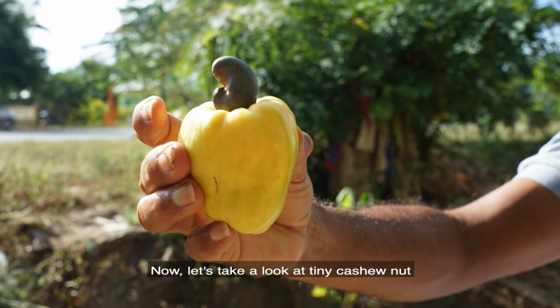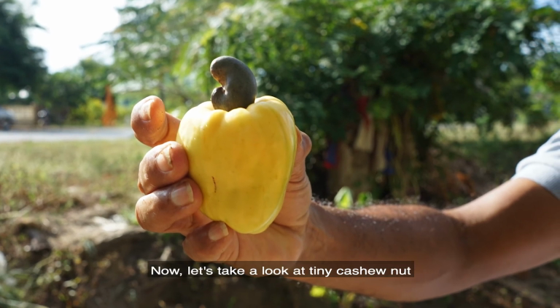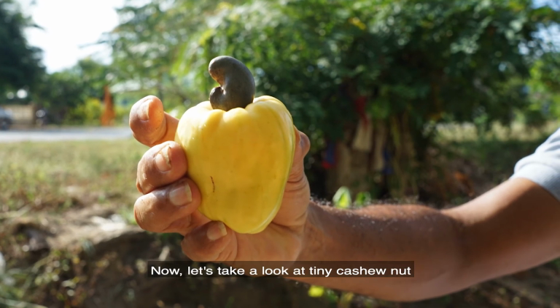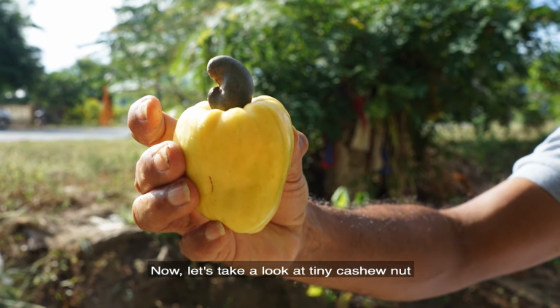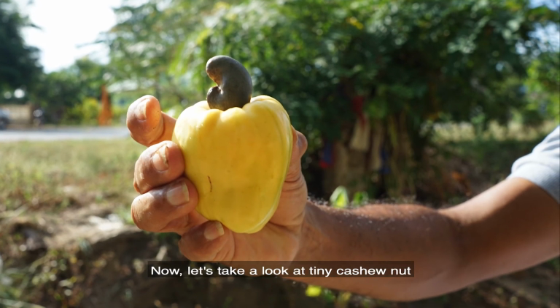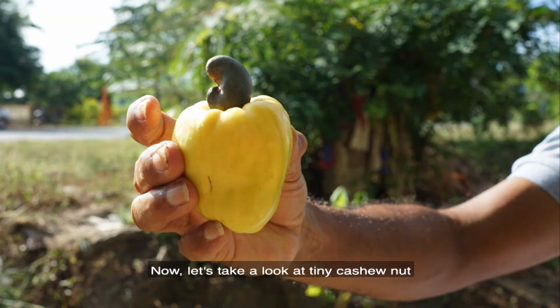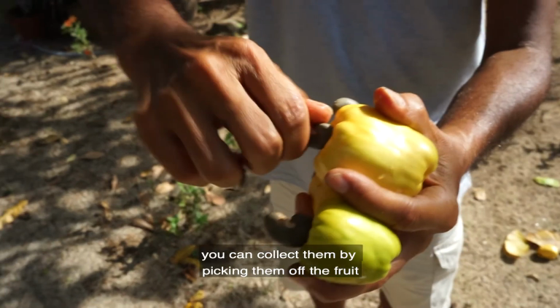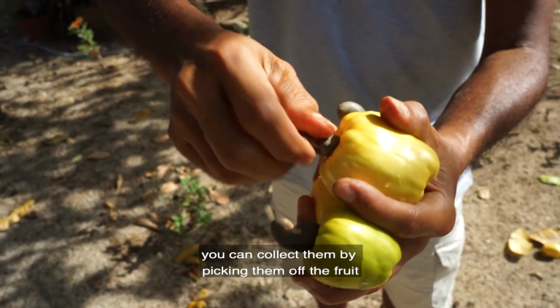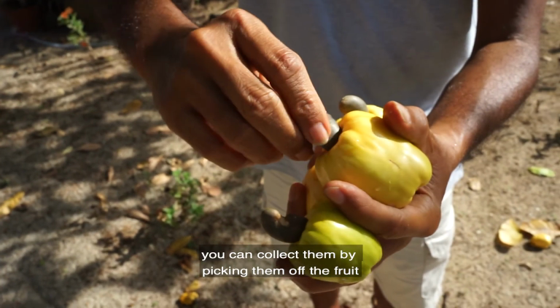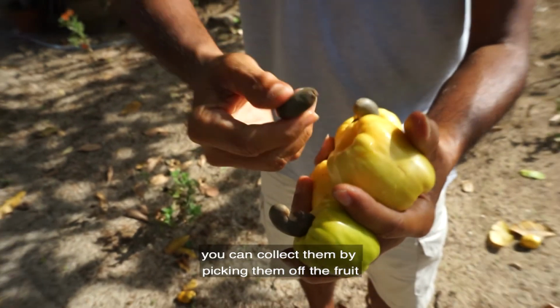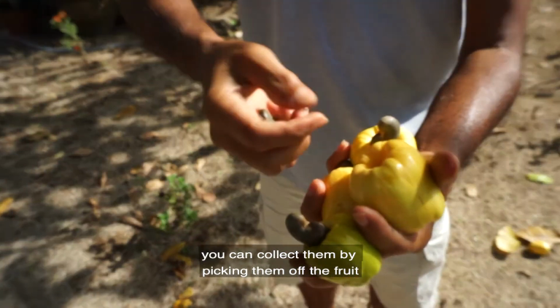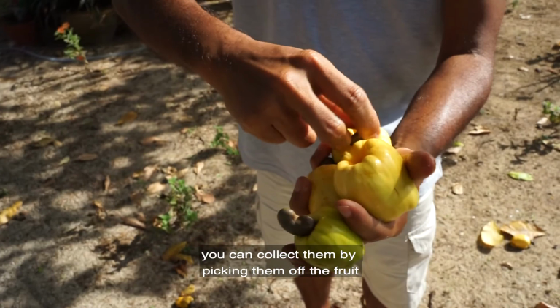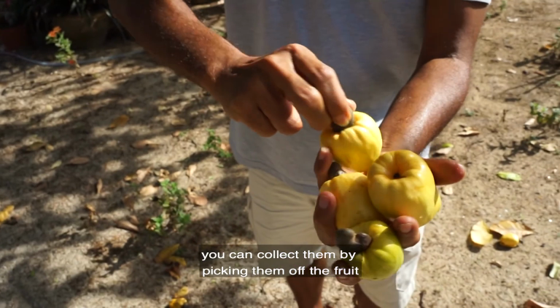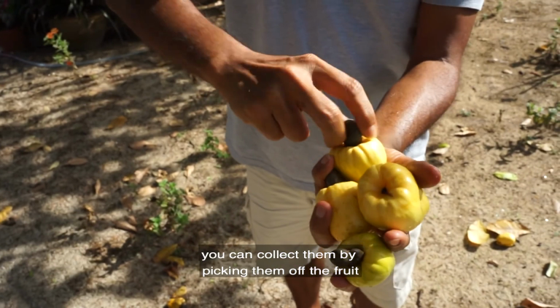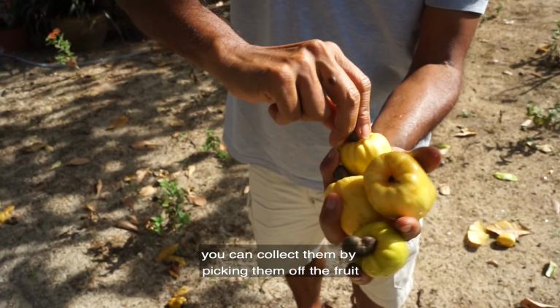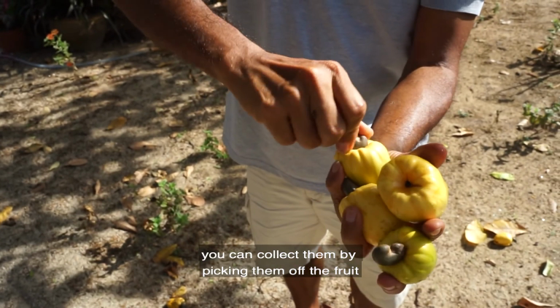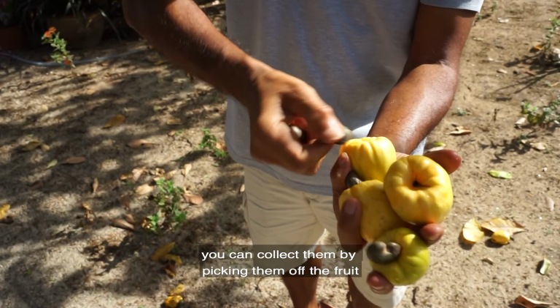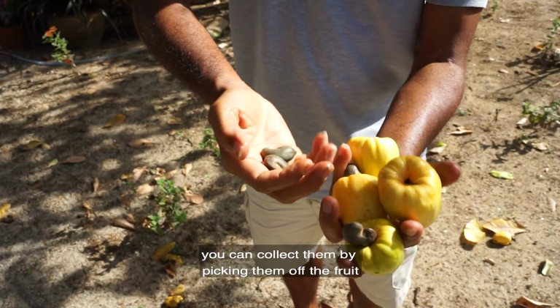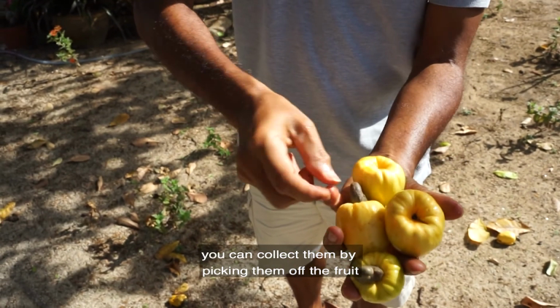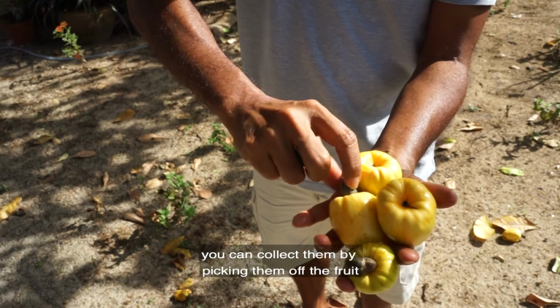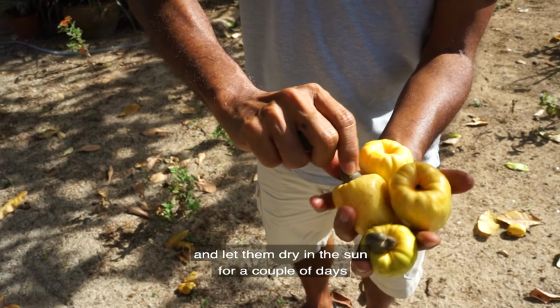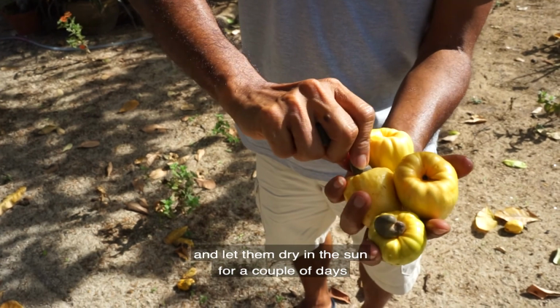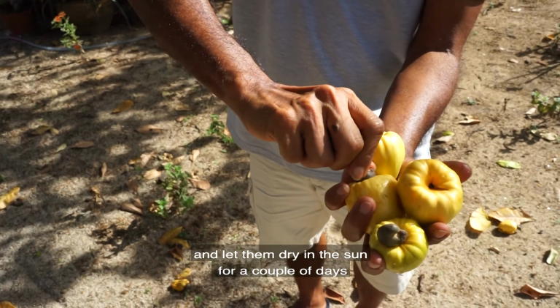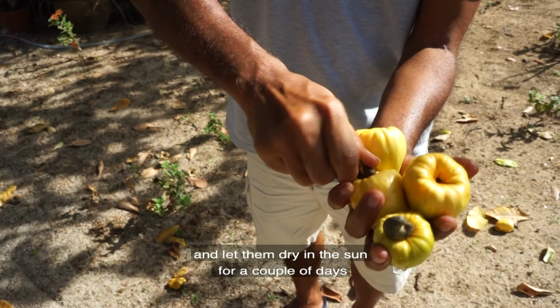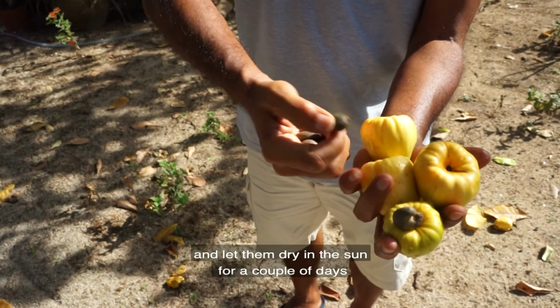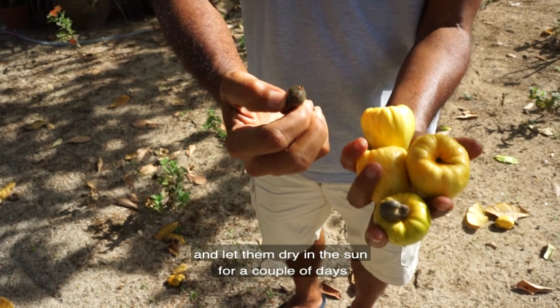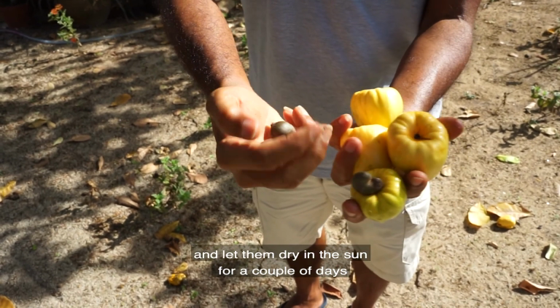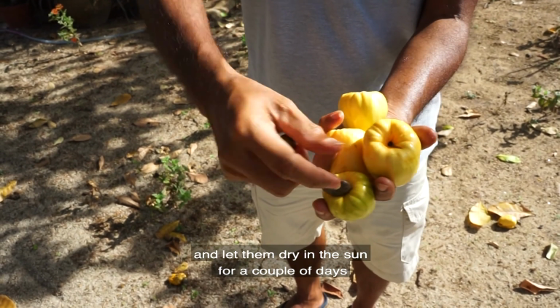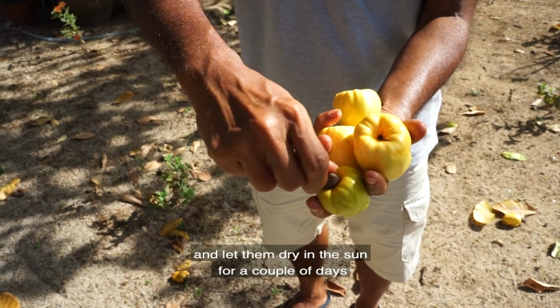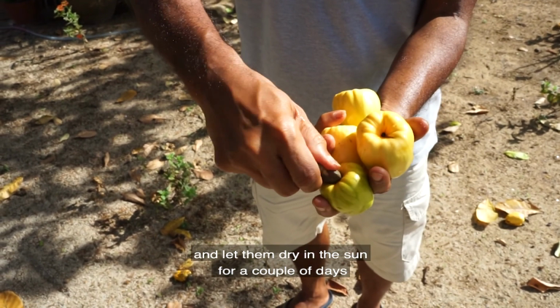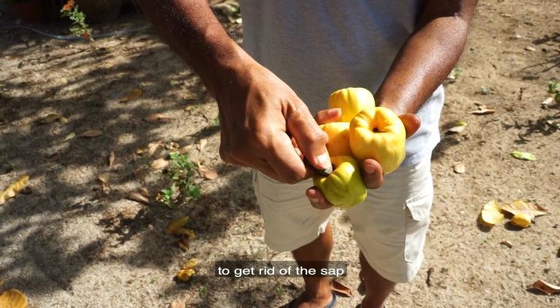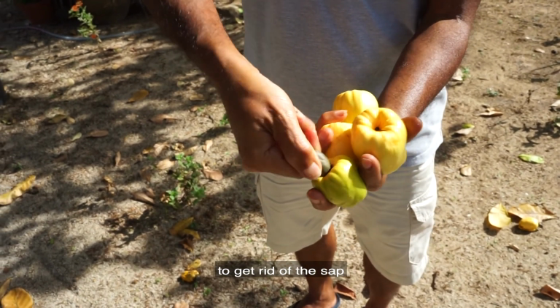Let's take a look at the tiny cashew nut. You can collect them by picking them off the fruit and letting them dry in the sun for a couple of days to get rid of the sap.